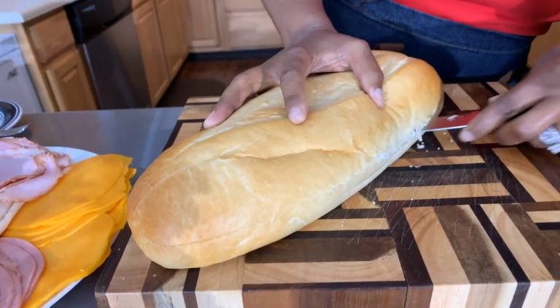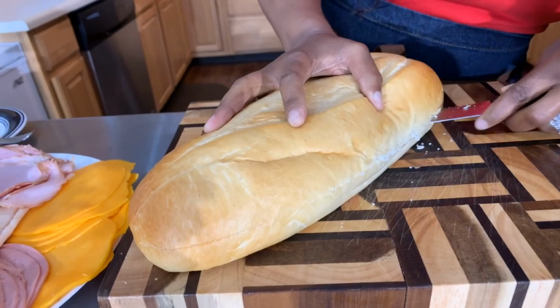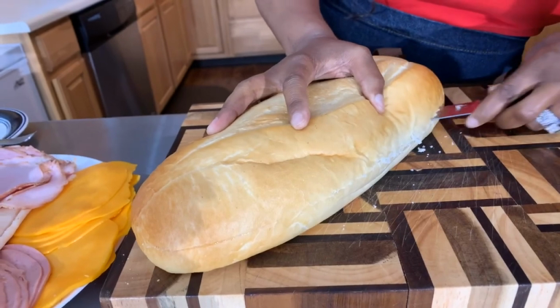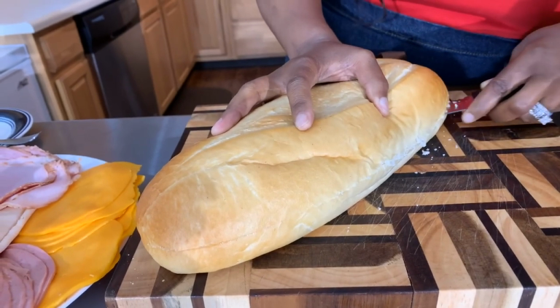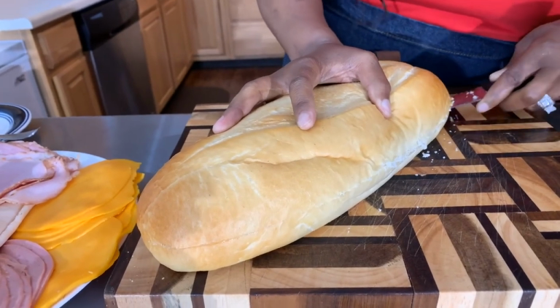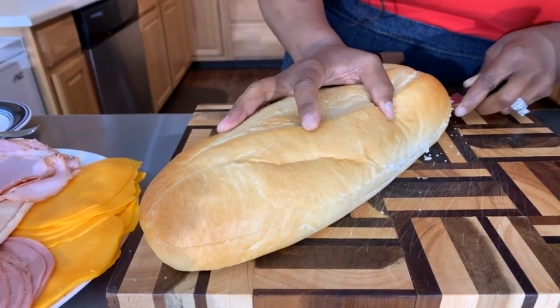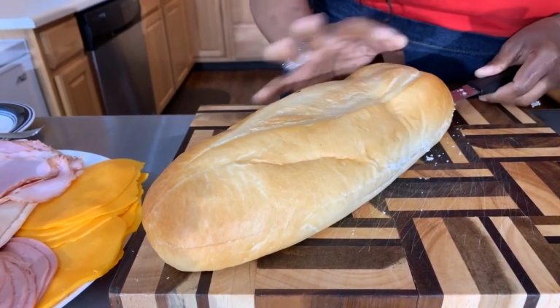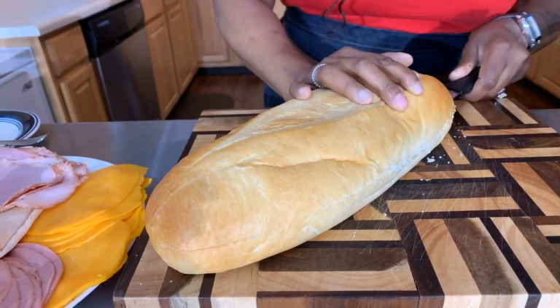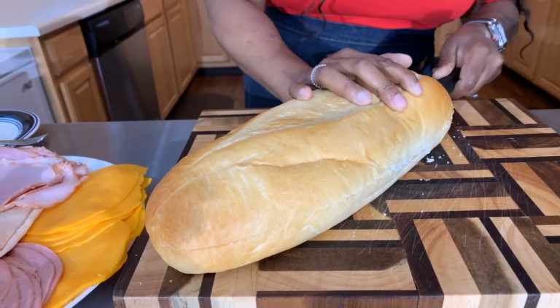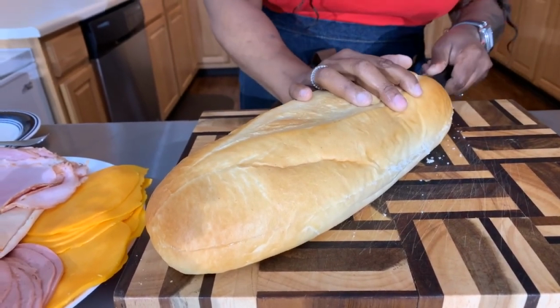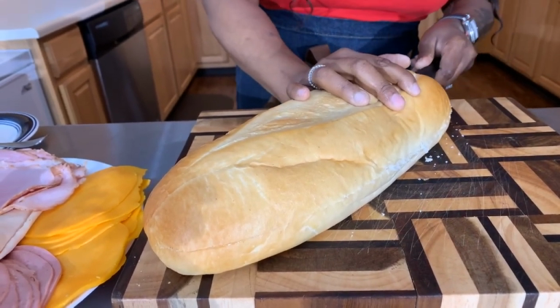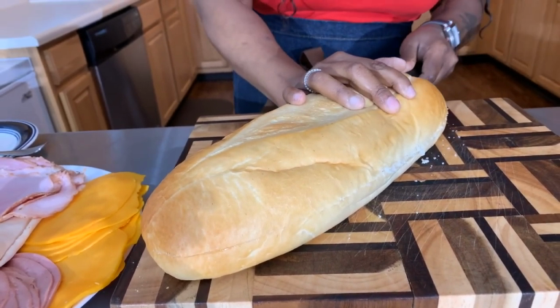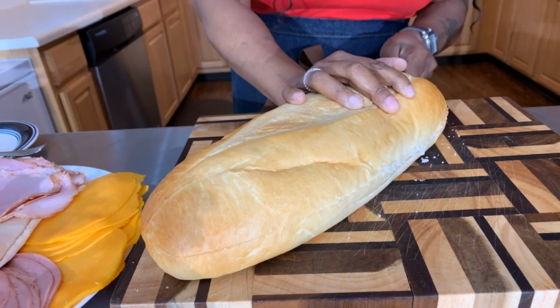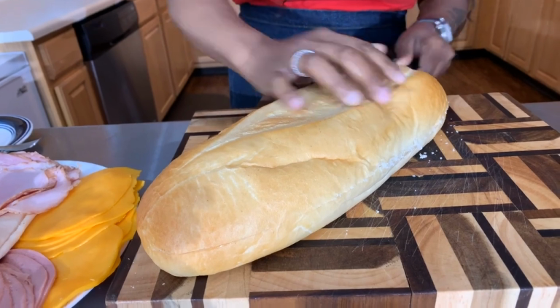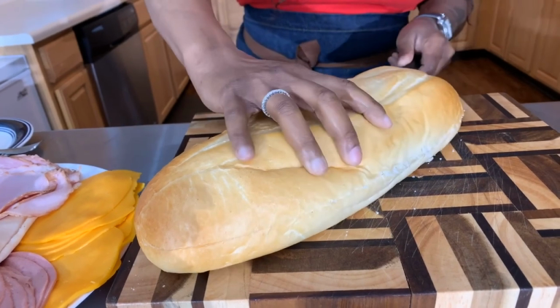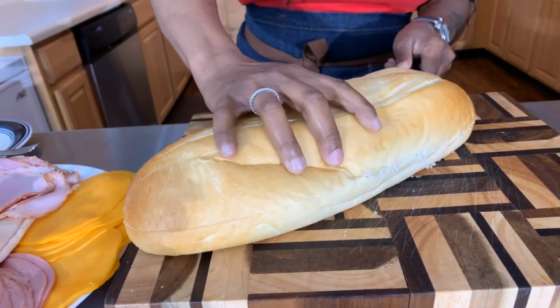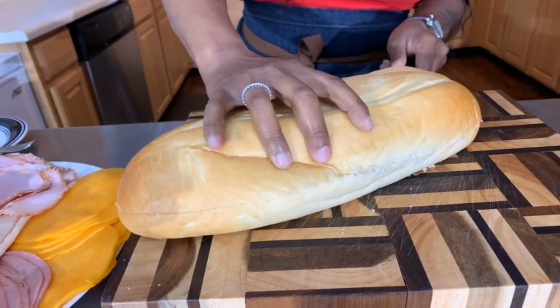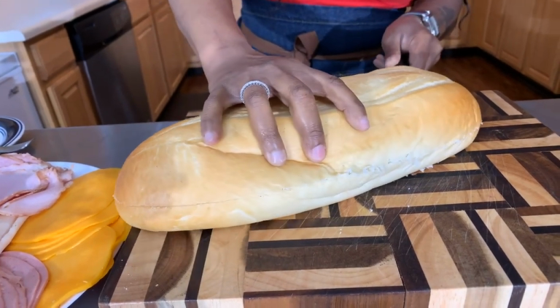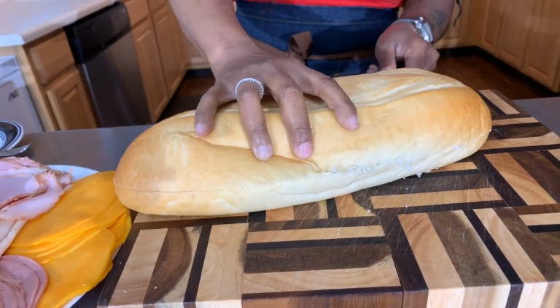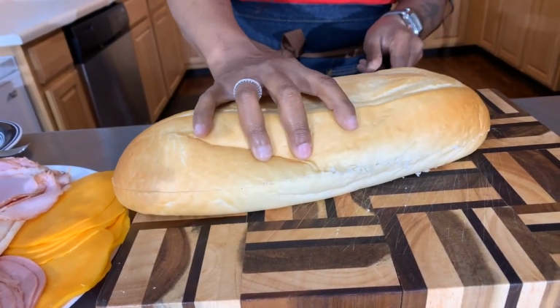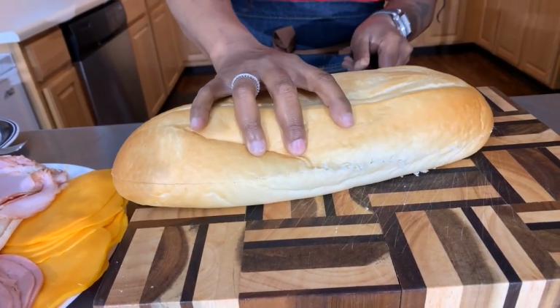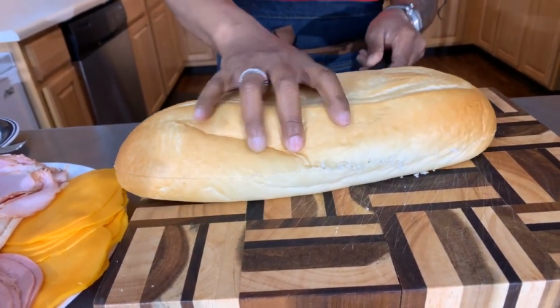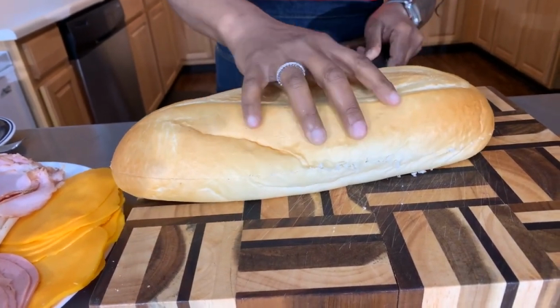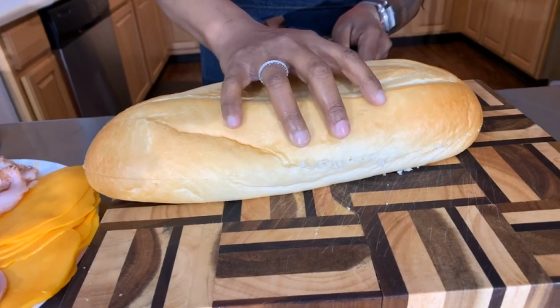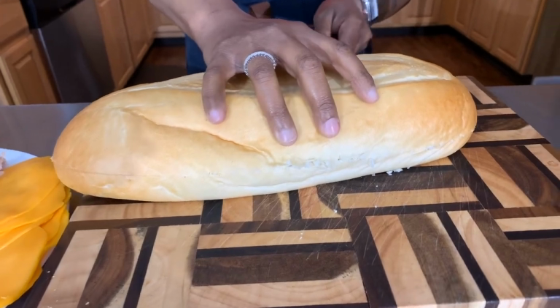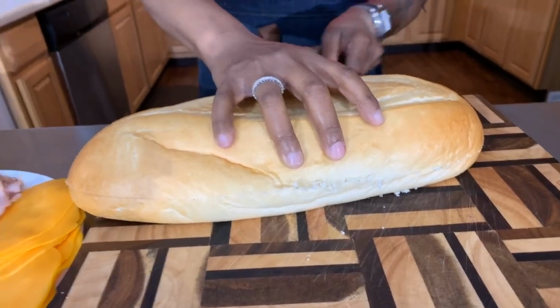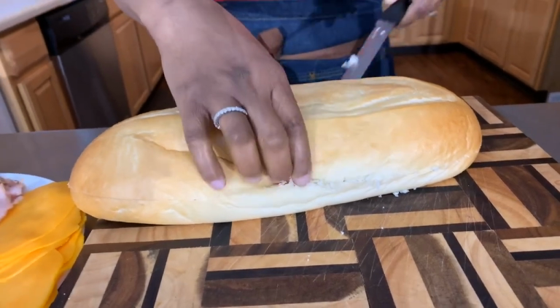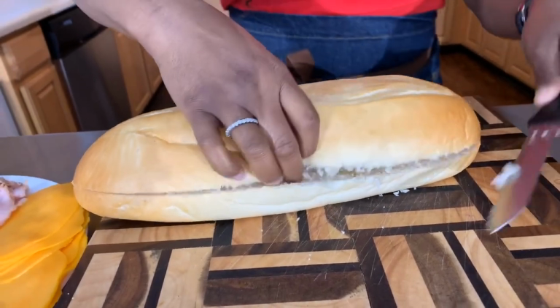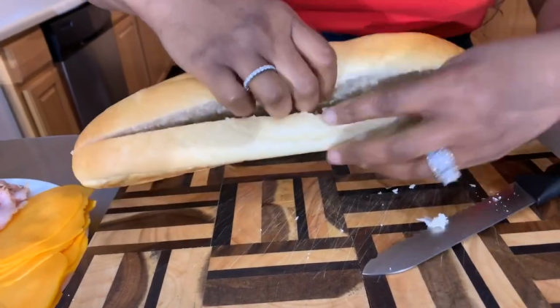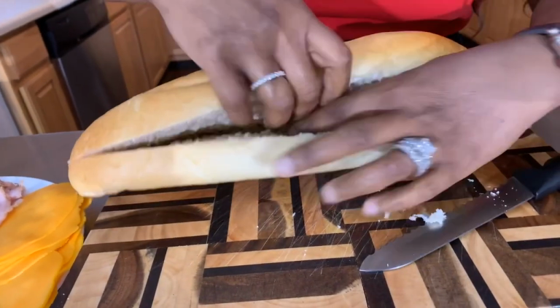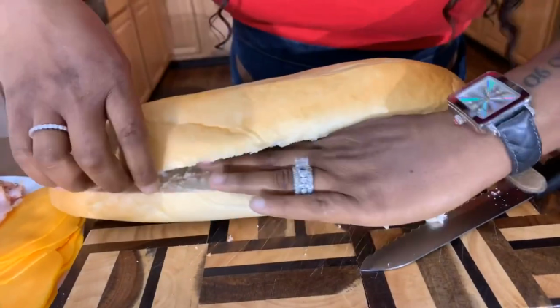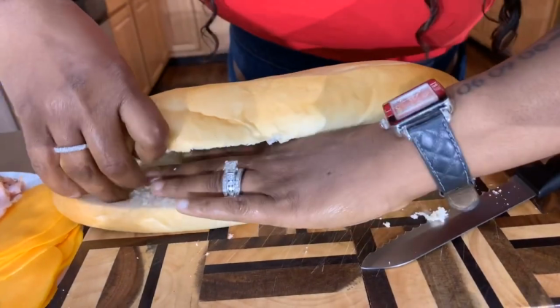Beautiful — there's nothing like fresh baked bread smell, my goodness it smells good. We're going to go all the way through until we can open up our bread, just like so in this manner.